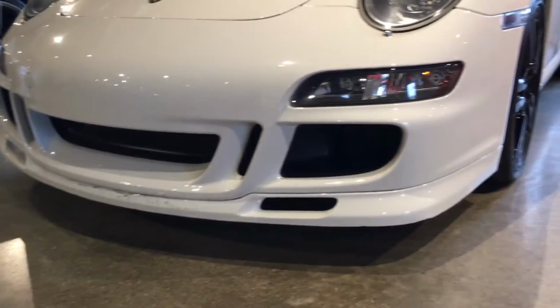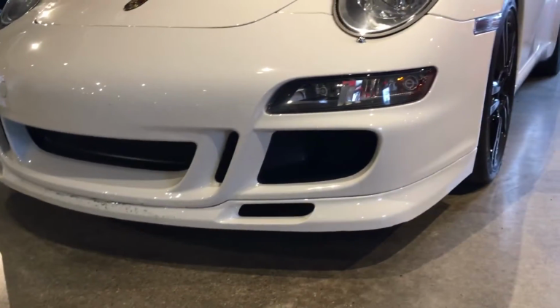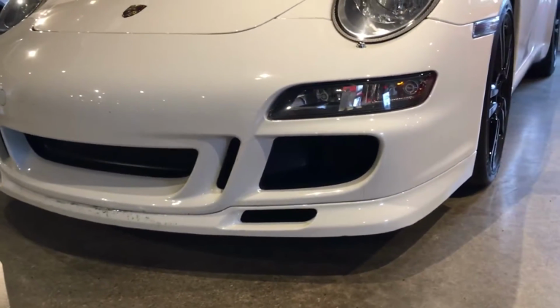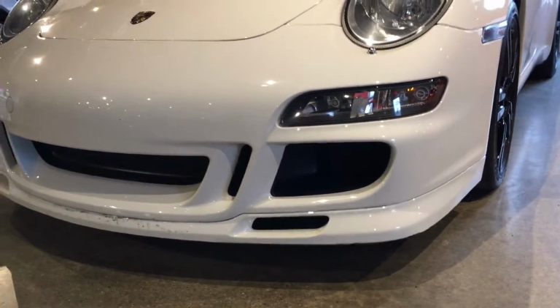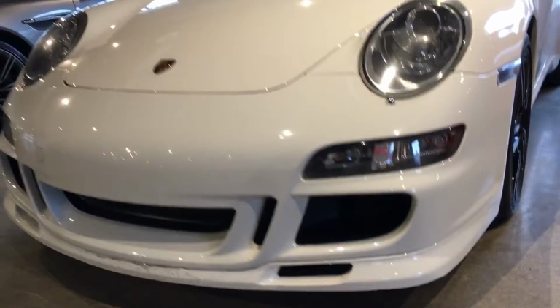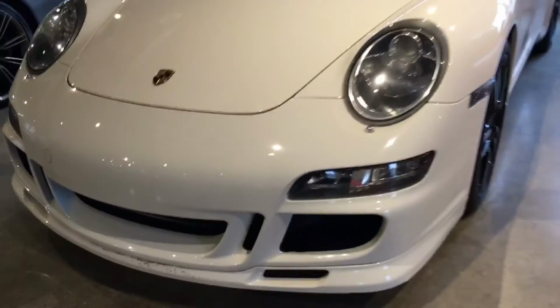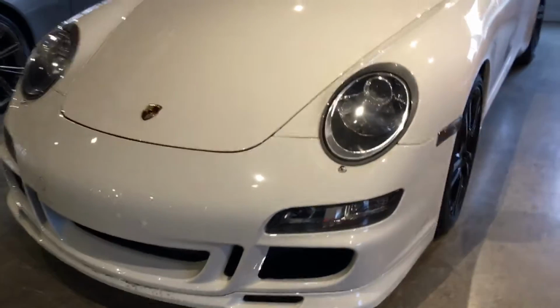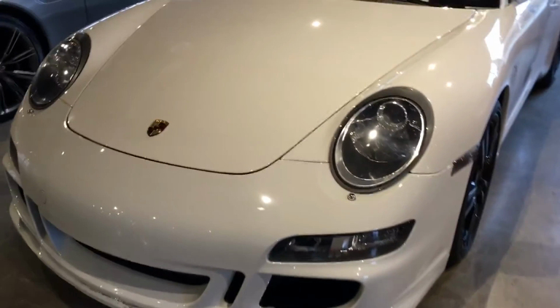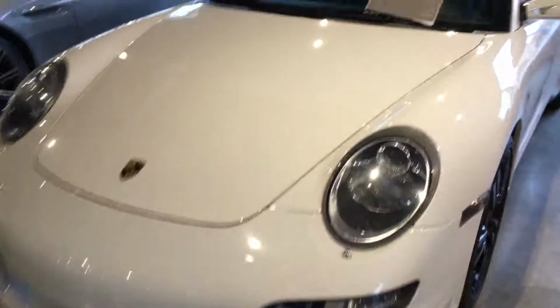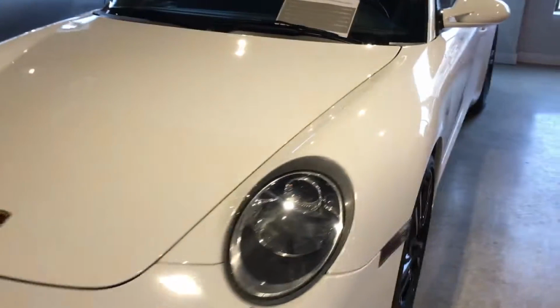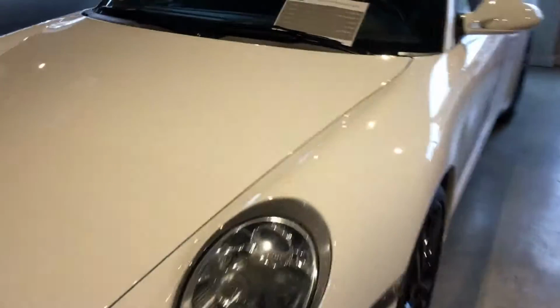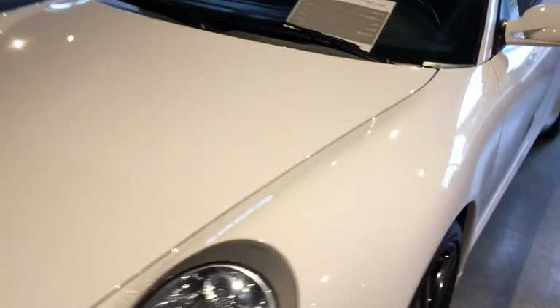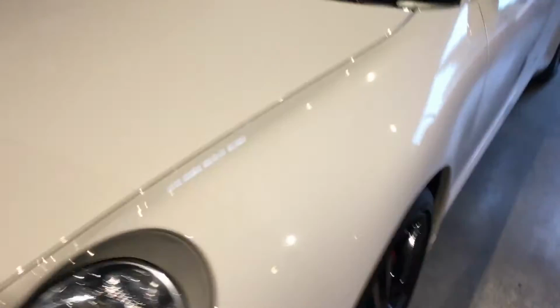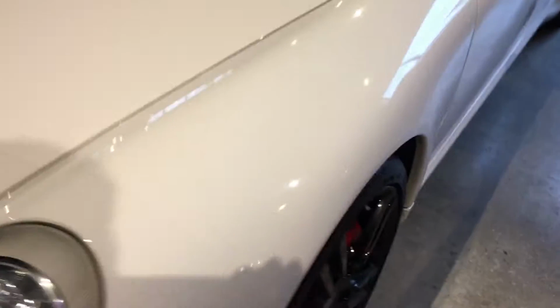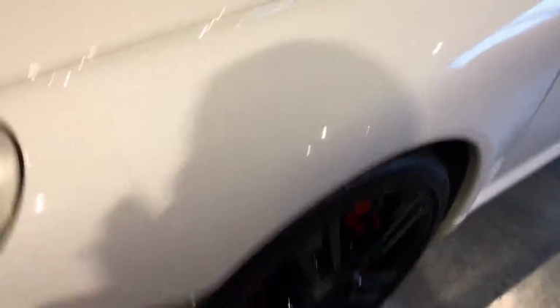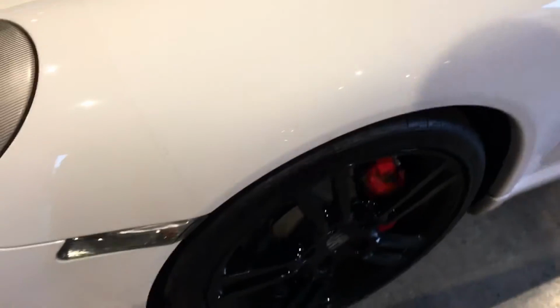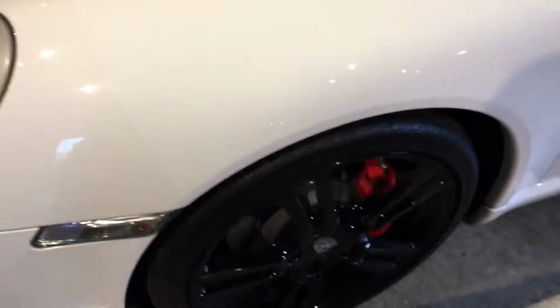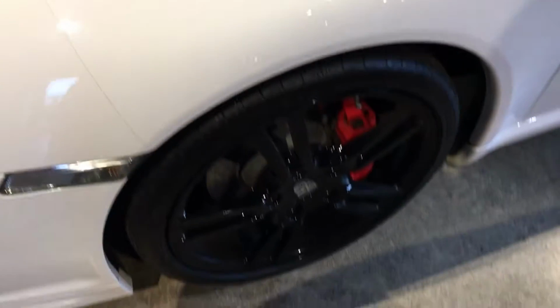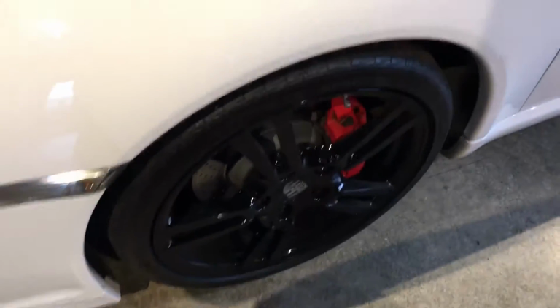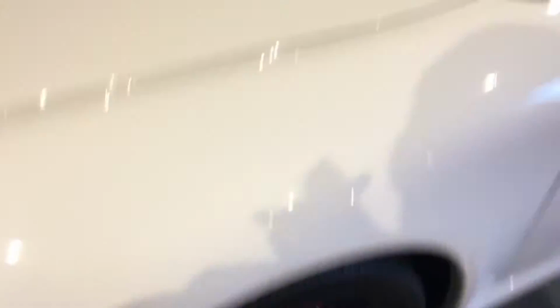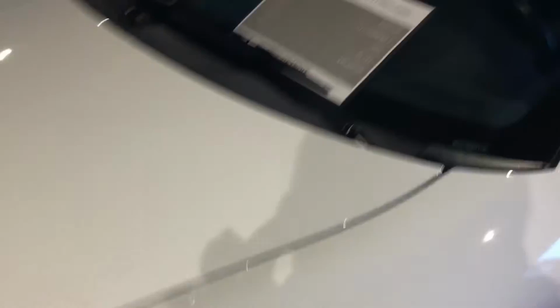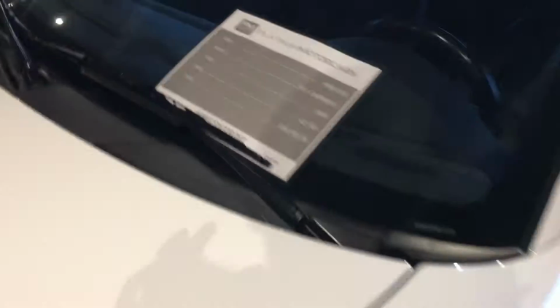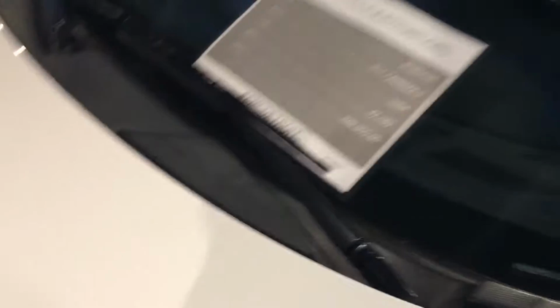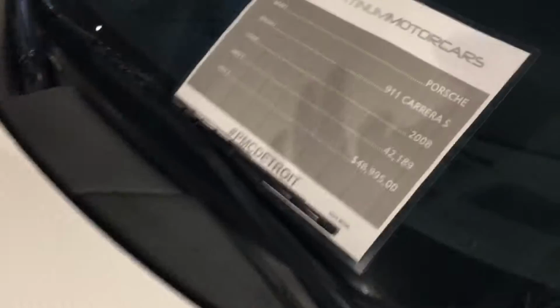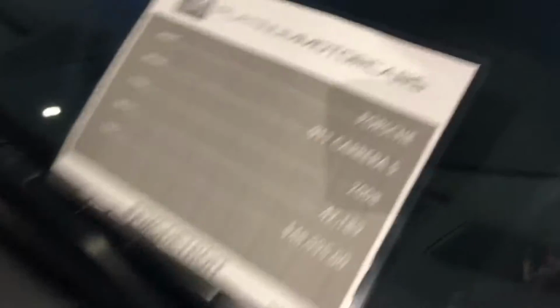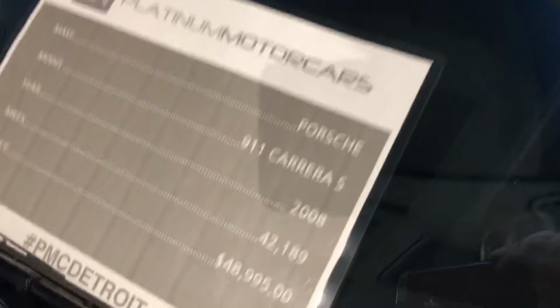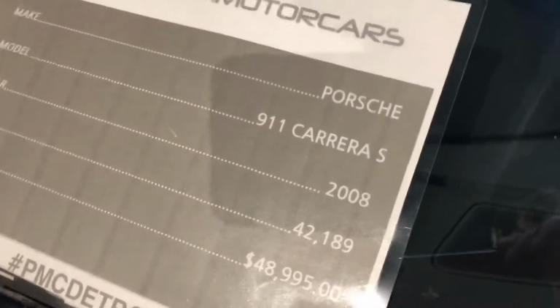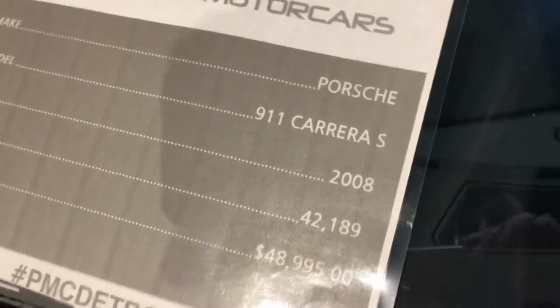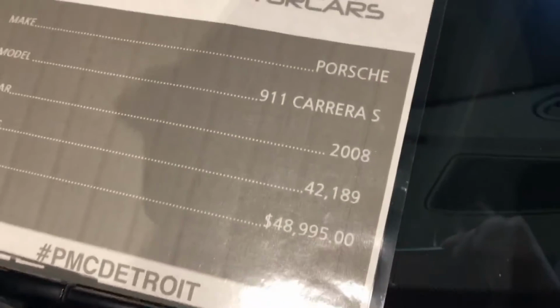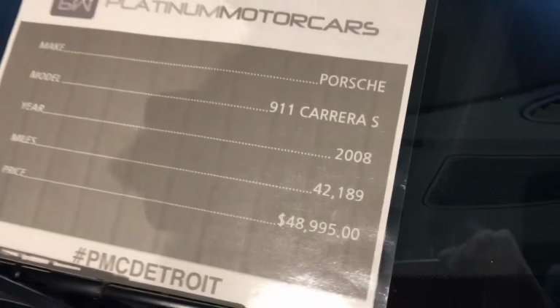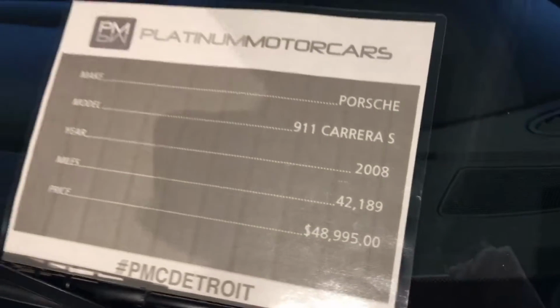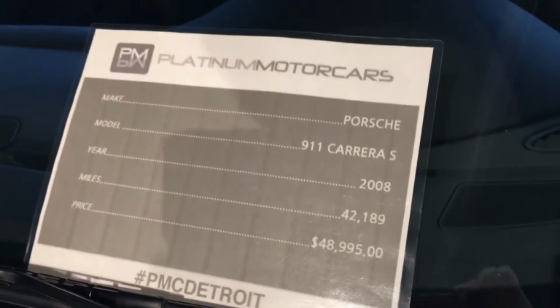Porsche 911 Carrera 4S with the aero package — this is one of the nicest Carreras I have seen. It's not a four-wheel drive; it reminds me of a three-wheel drive. Window sticker right here.